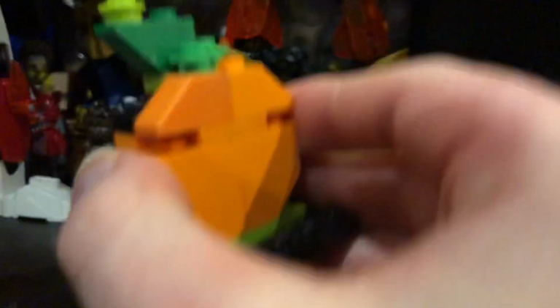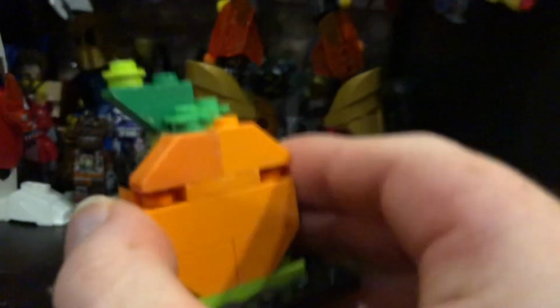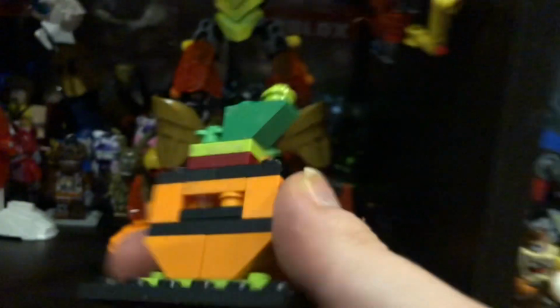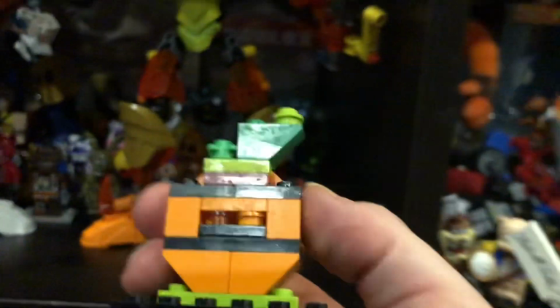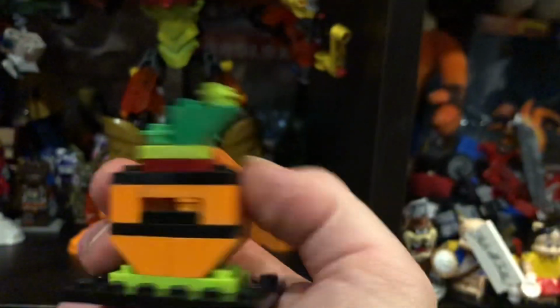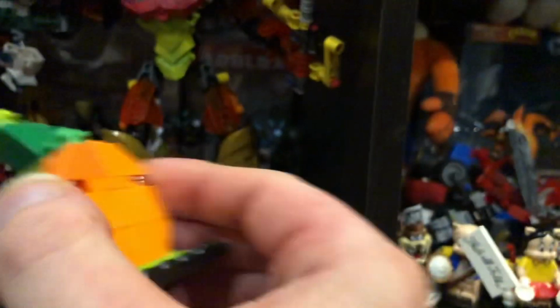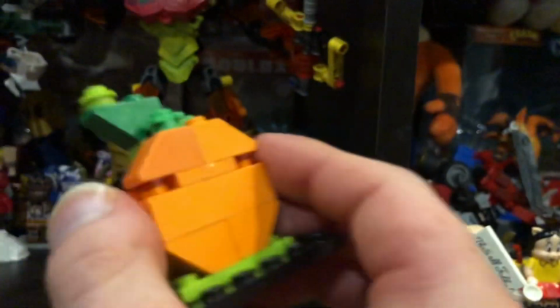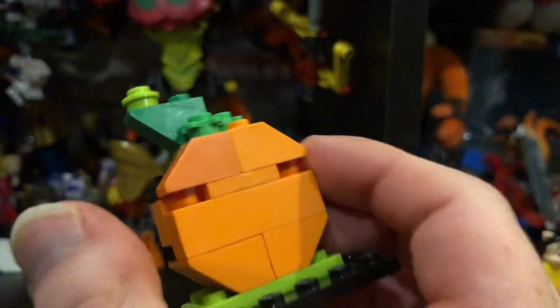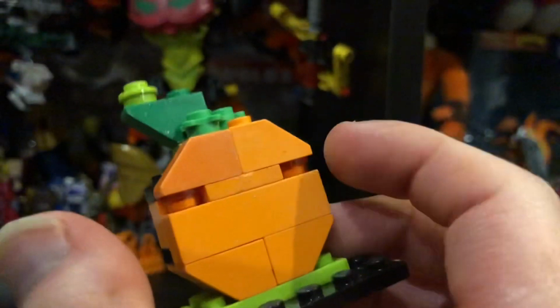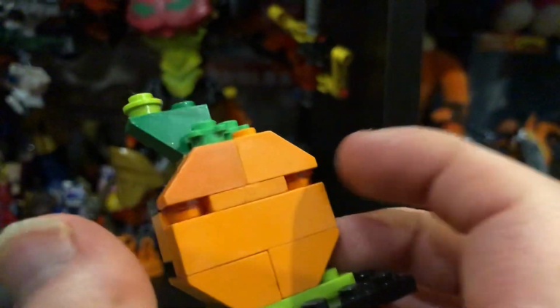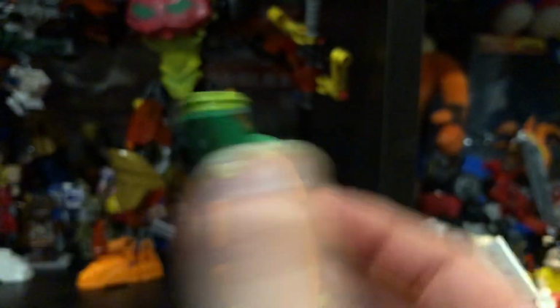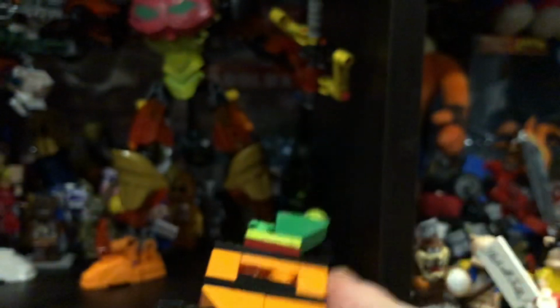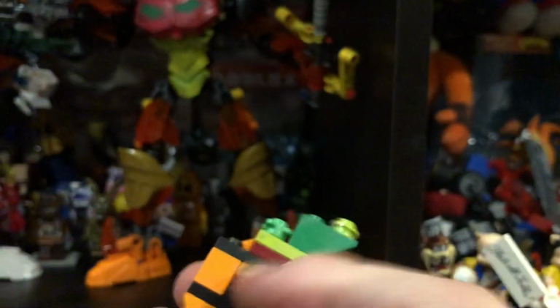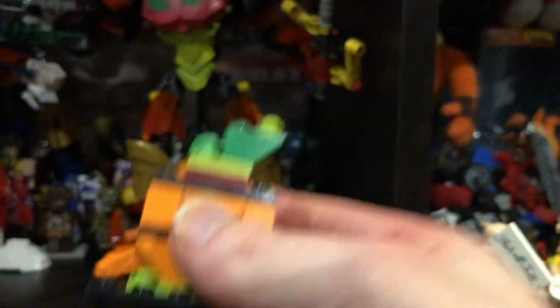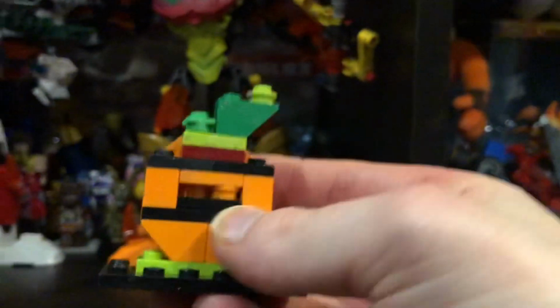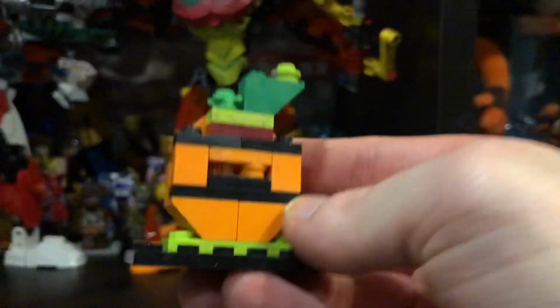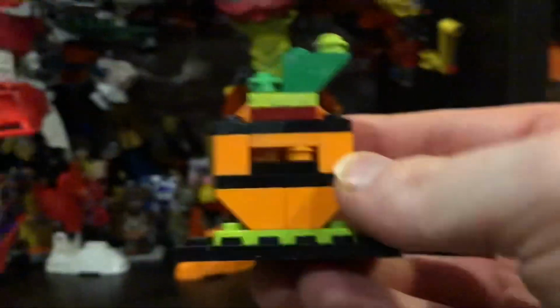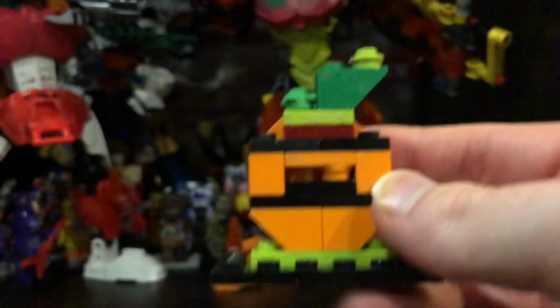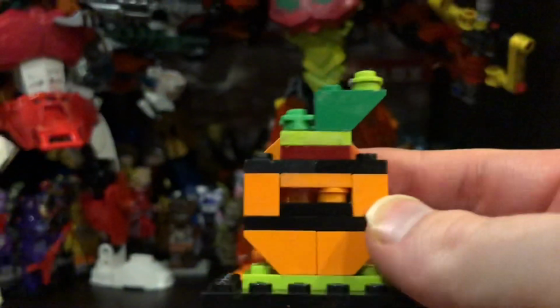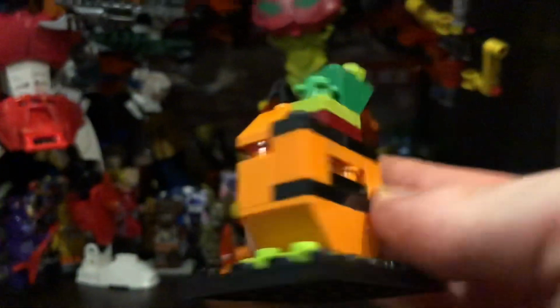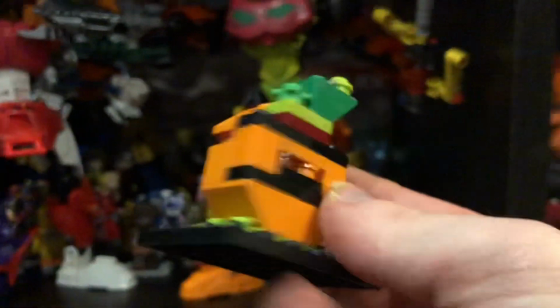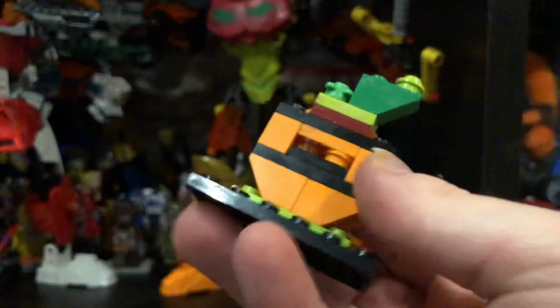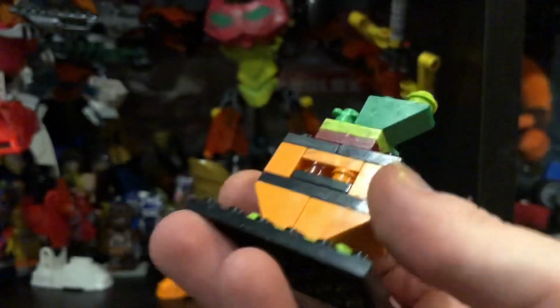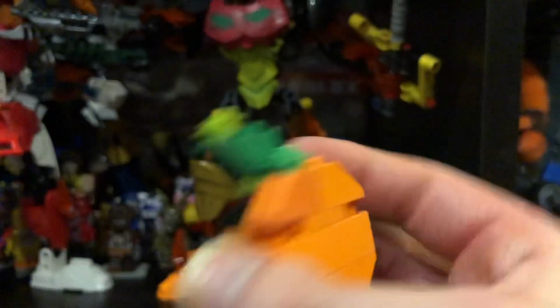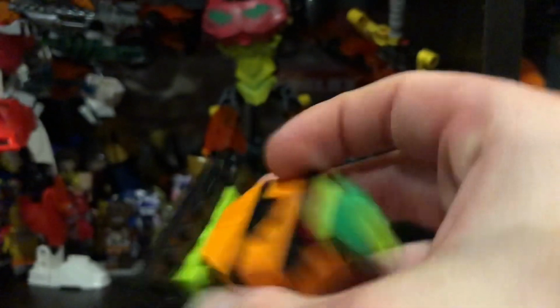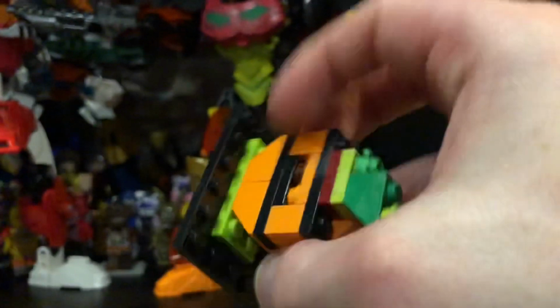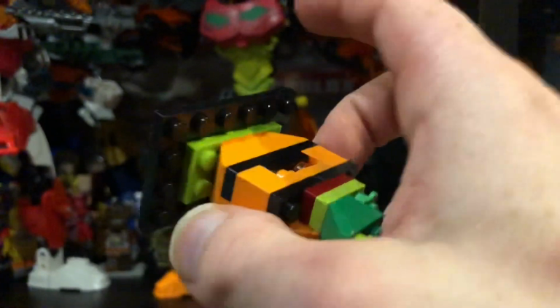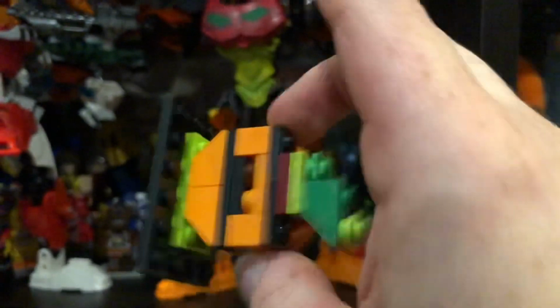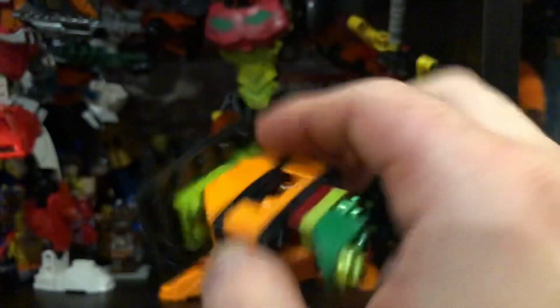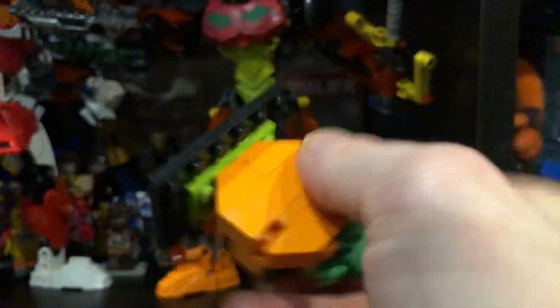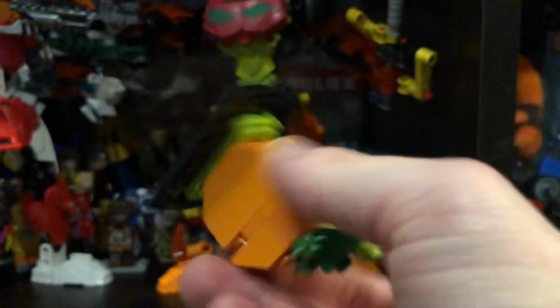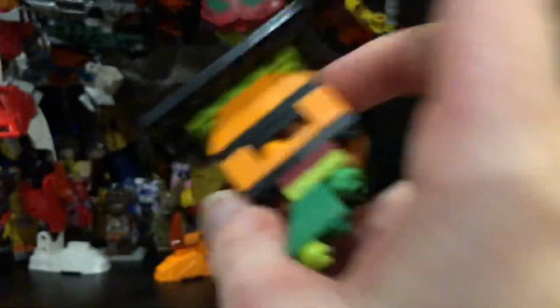I actually really like this pumpkin I made — this pumpkin — well, it's a Mark-ish thing.